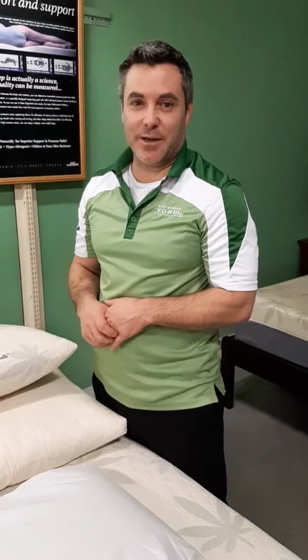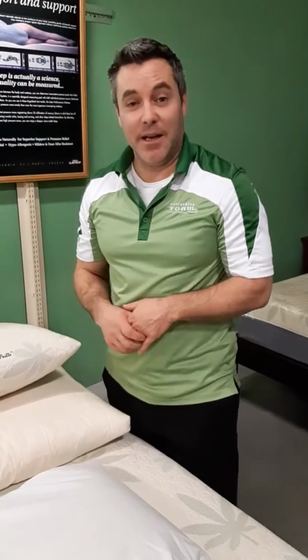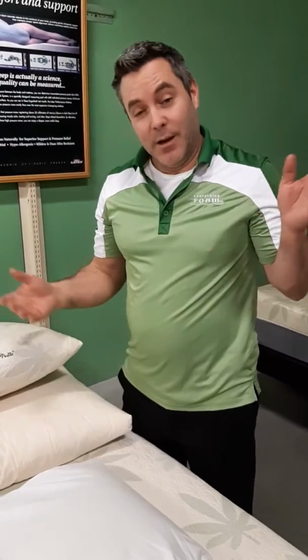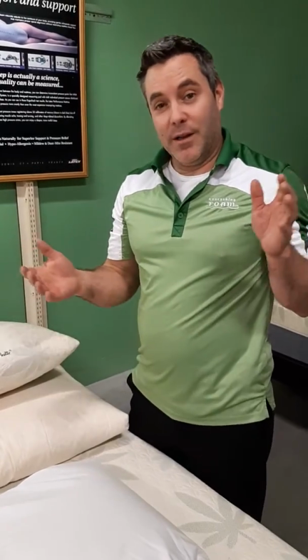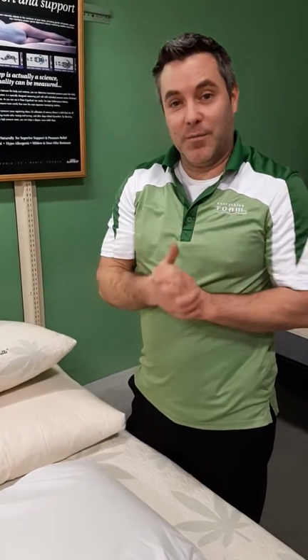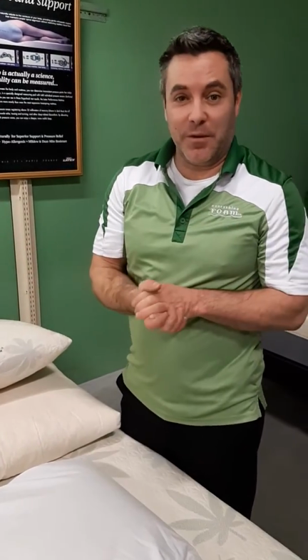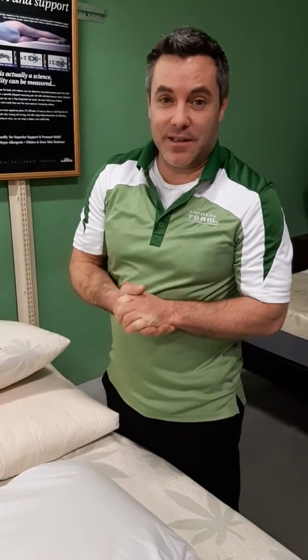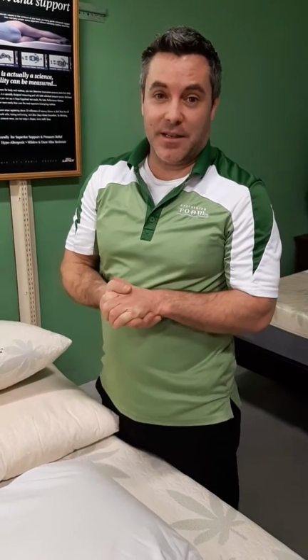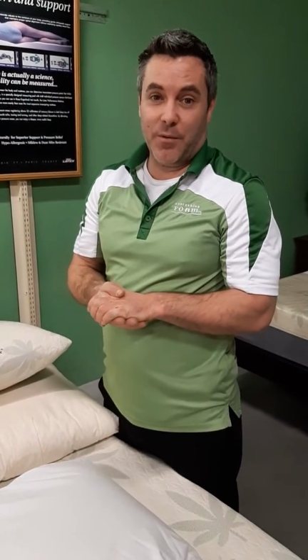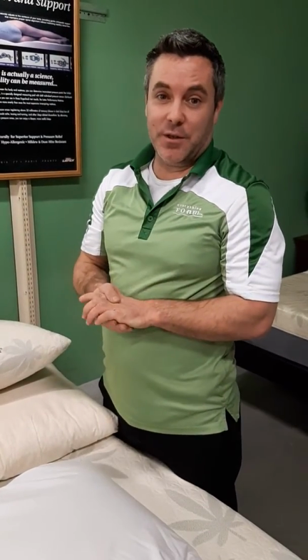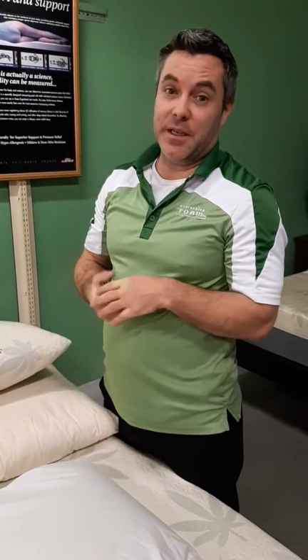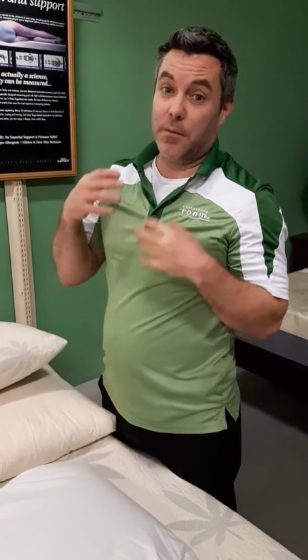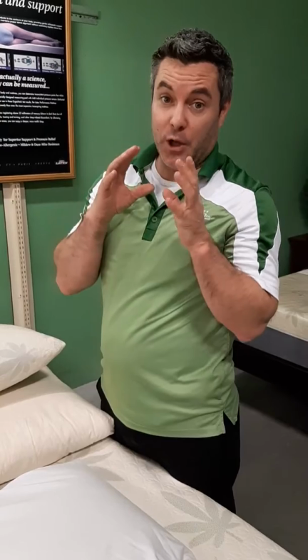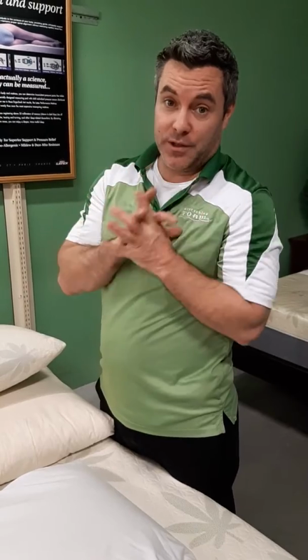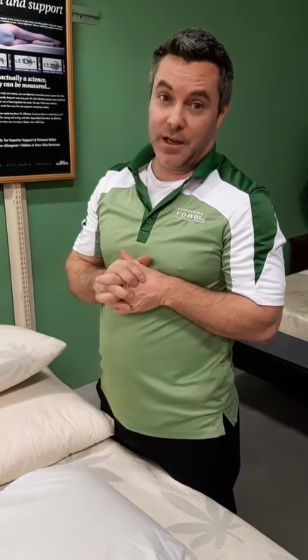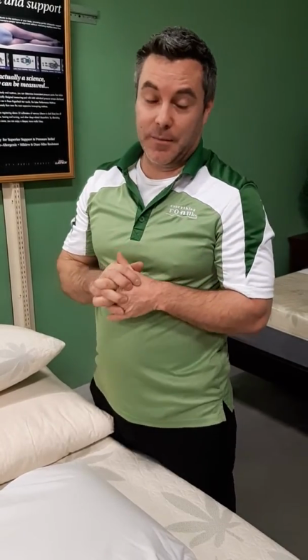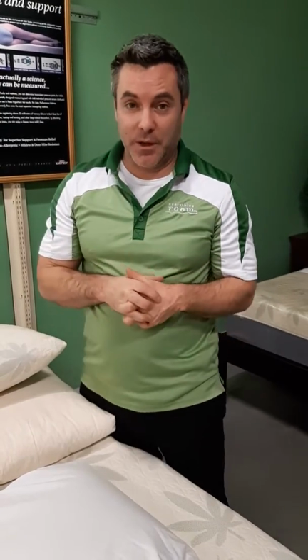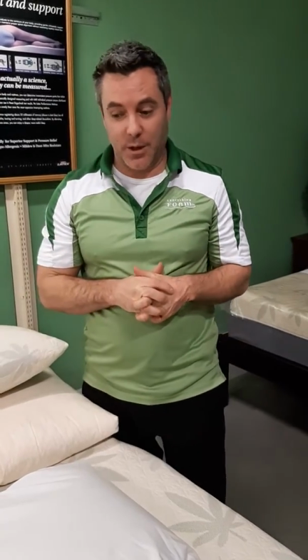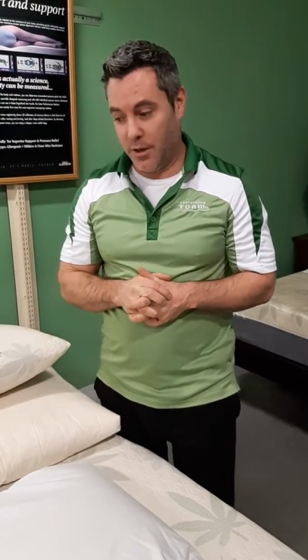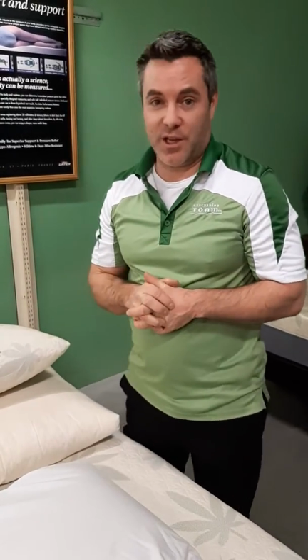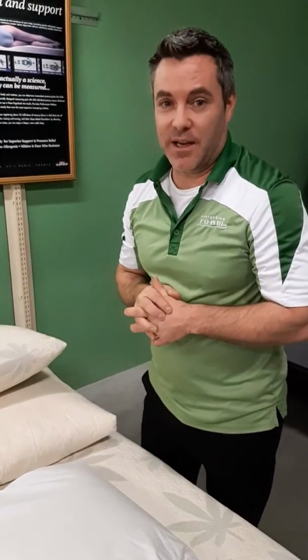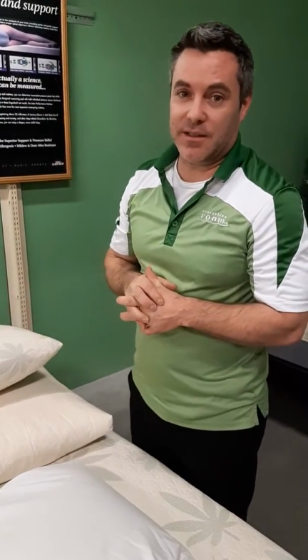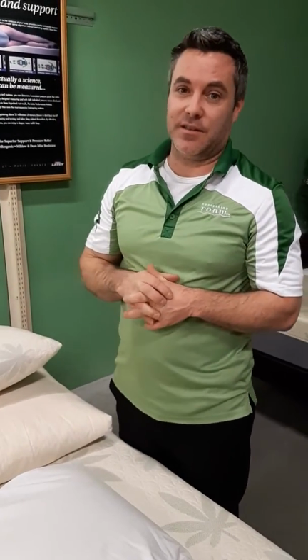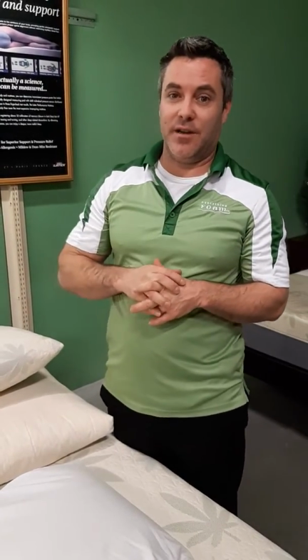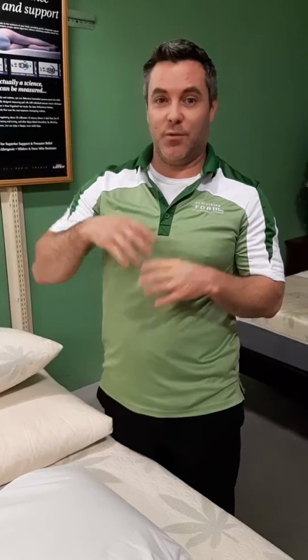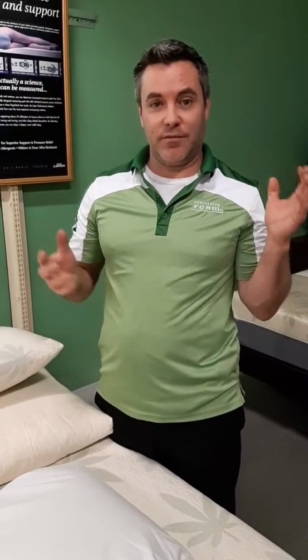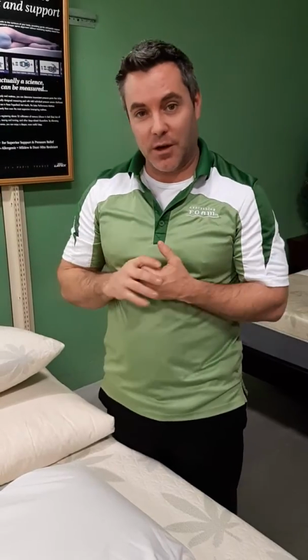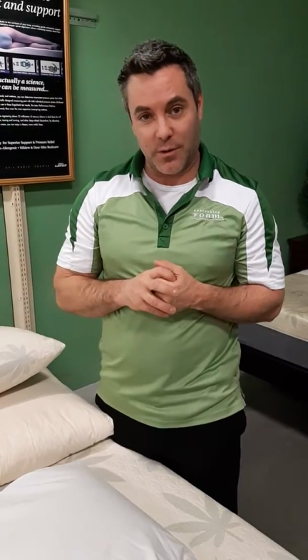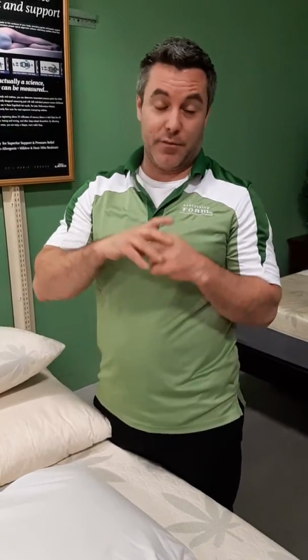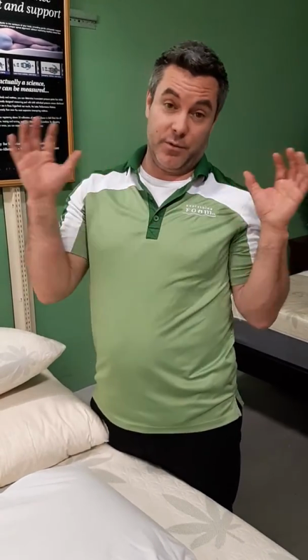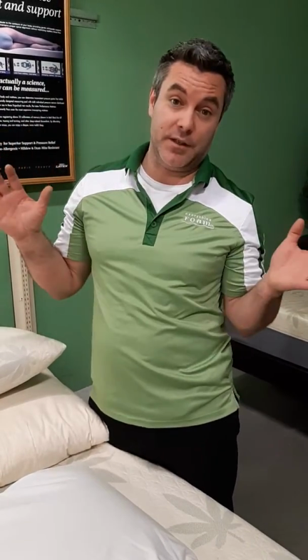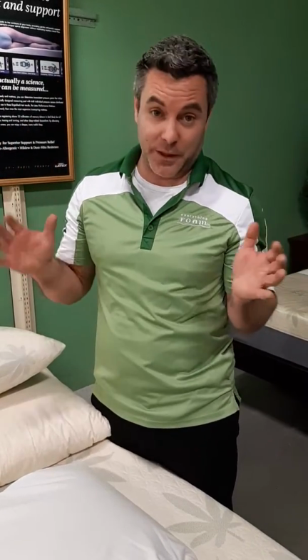Pat here again. One of the most difficult things that we run into is pillows. Pillows are interesting because it's not just a one size fits all — we have about 20 different types of pillows.